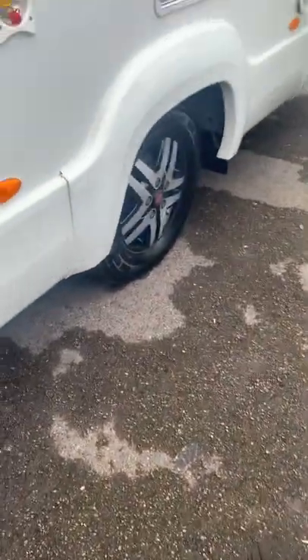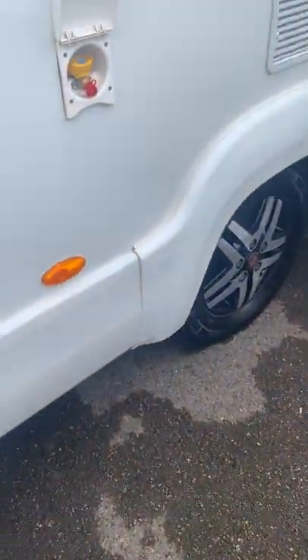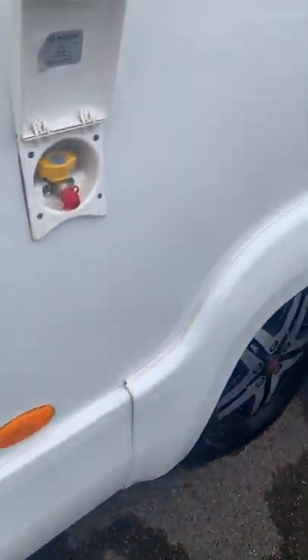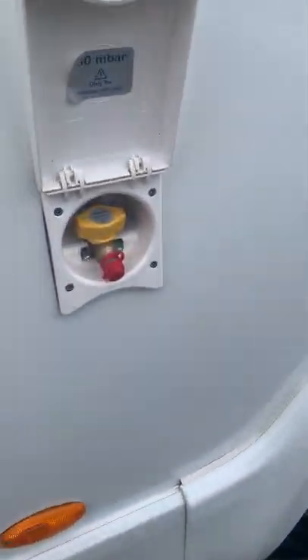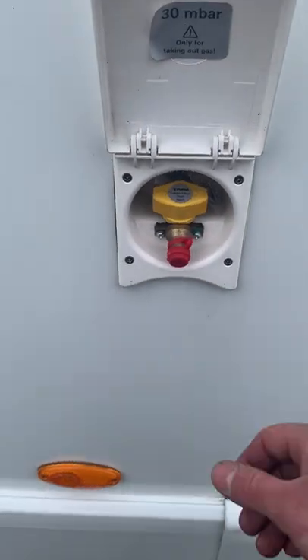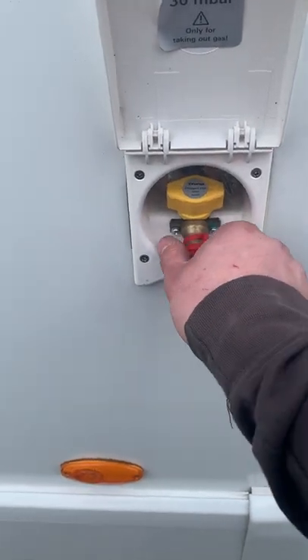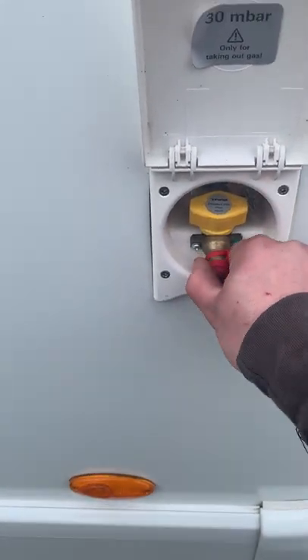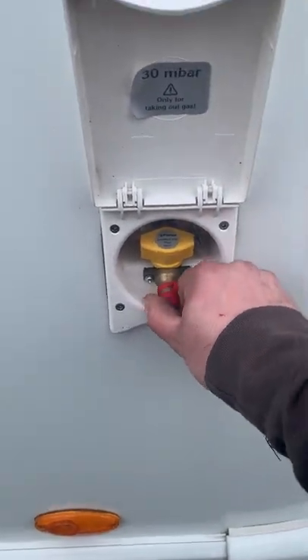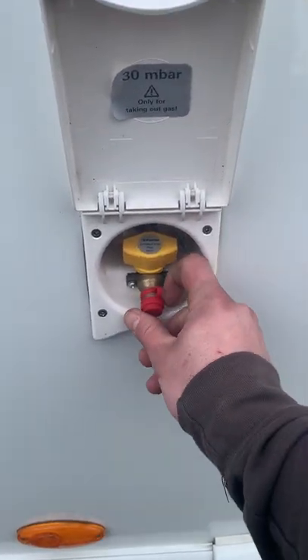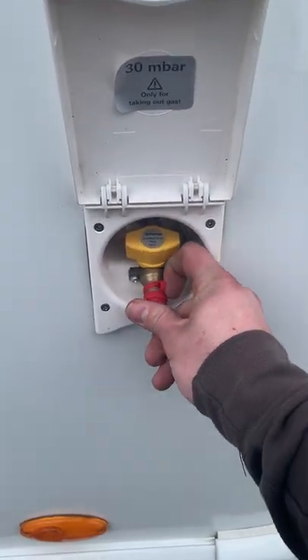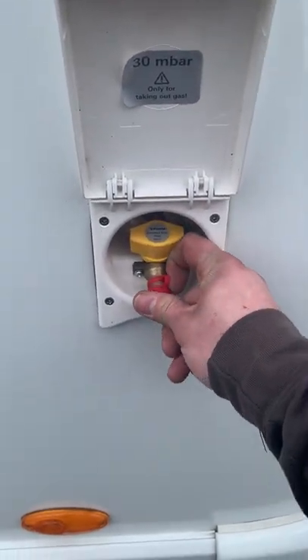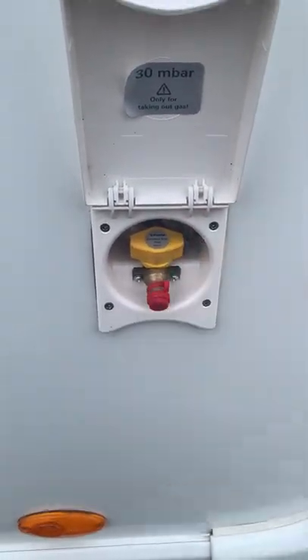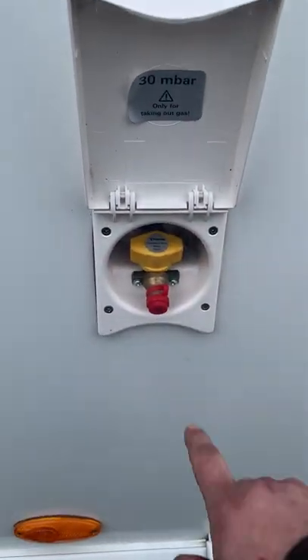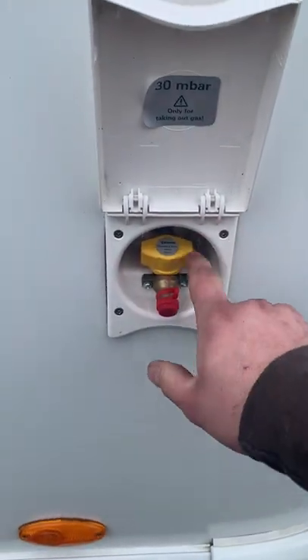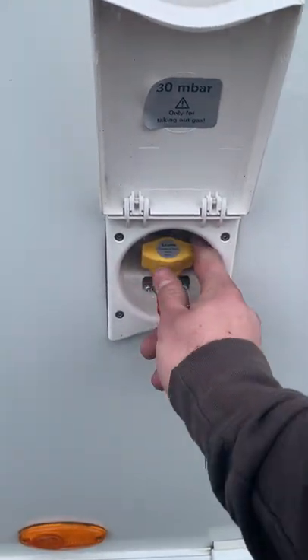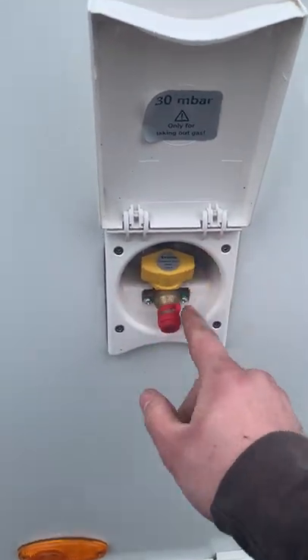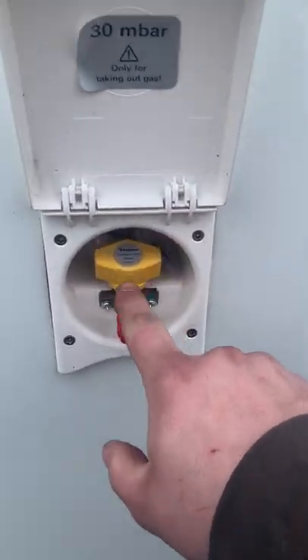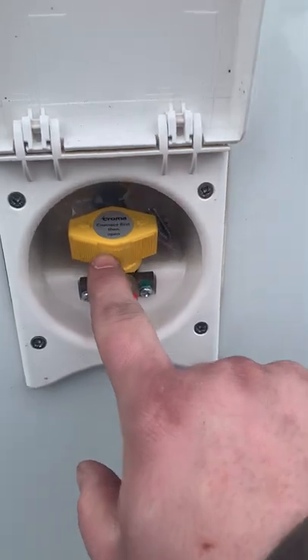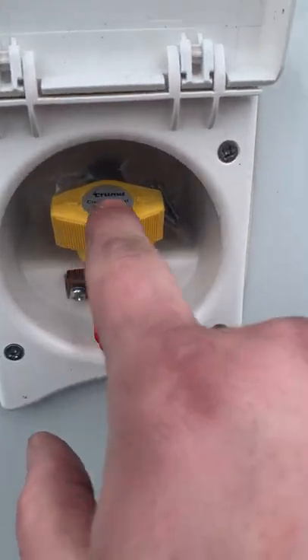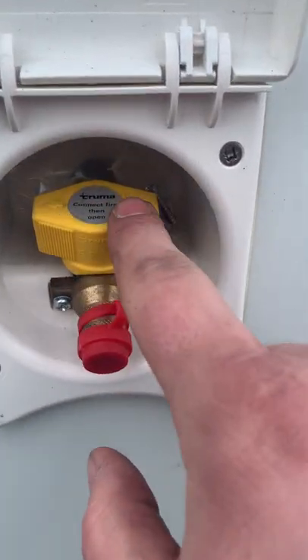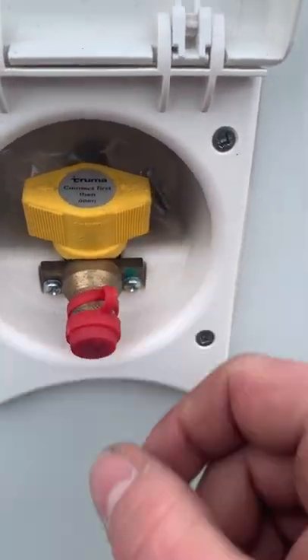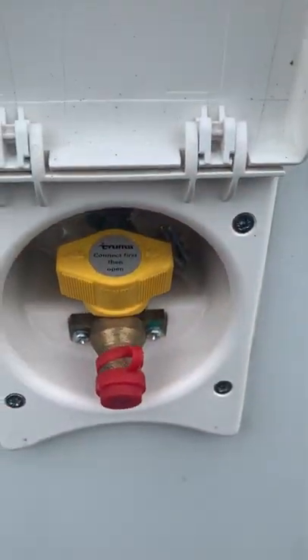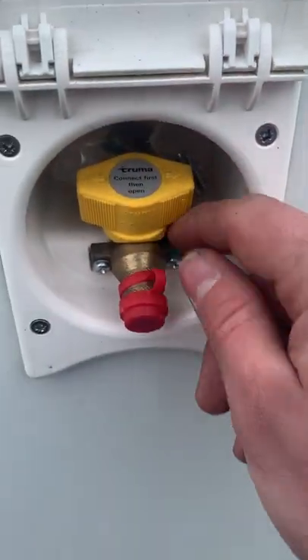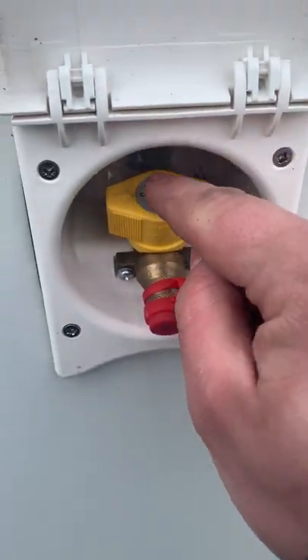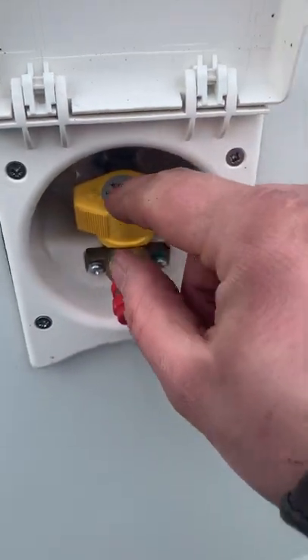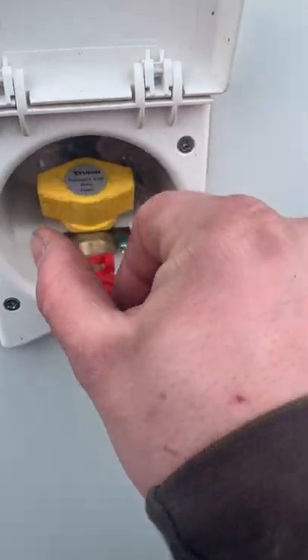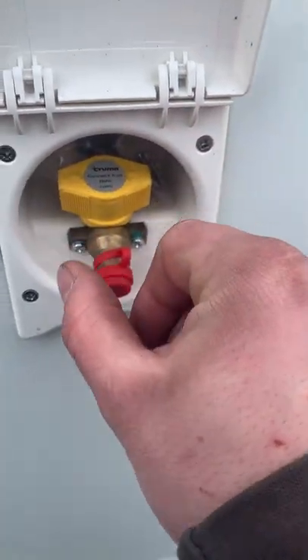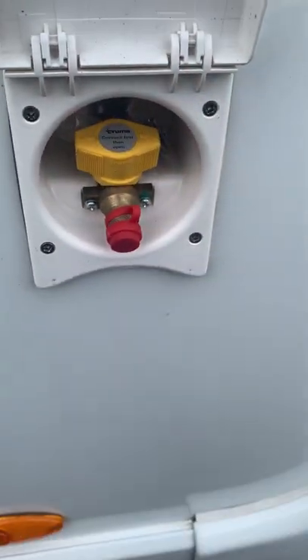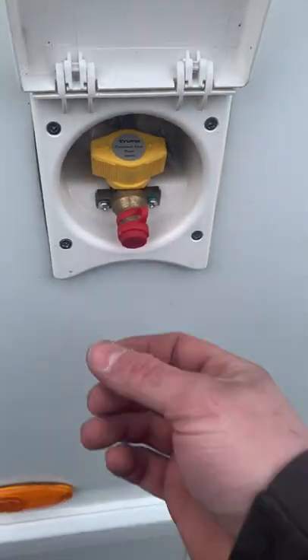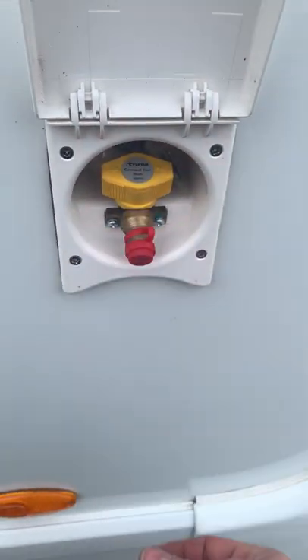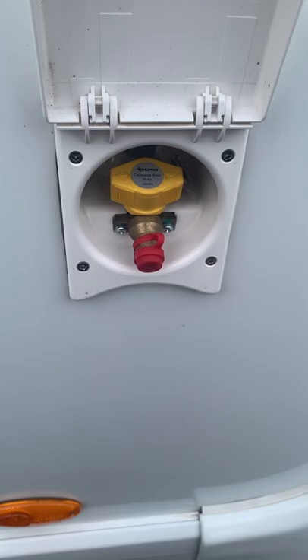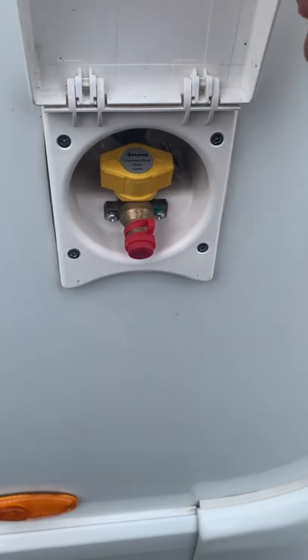You've also got an external gas point here. It says inside: connect first, then open. You just need to turn this 90 degrees and it'll let the gas come out.